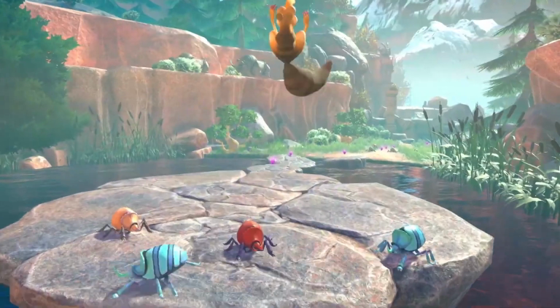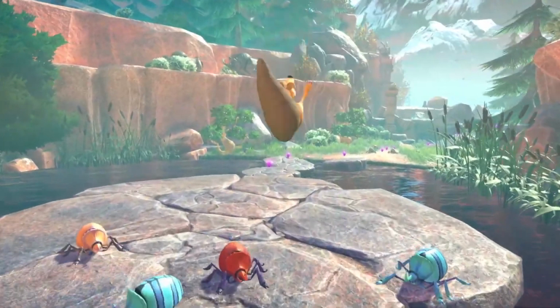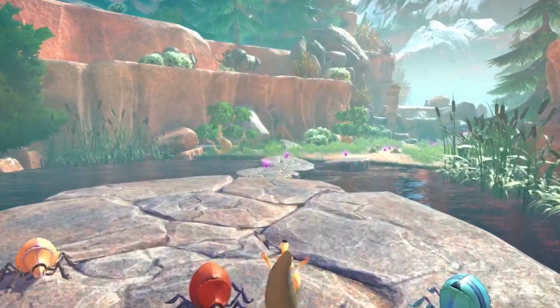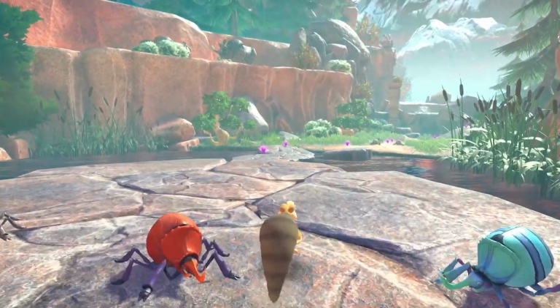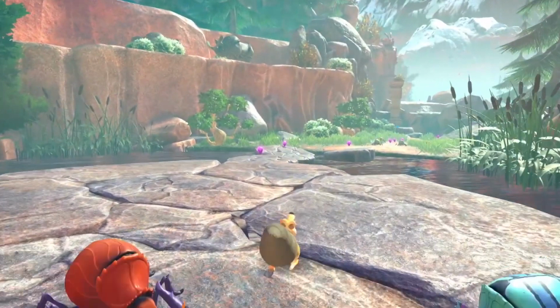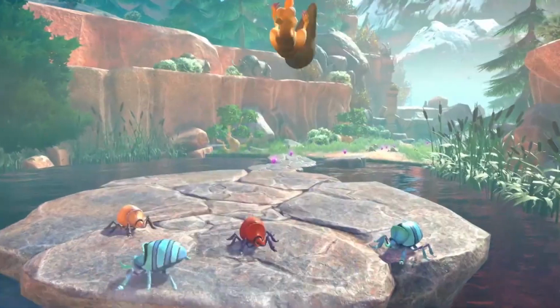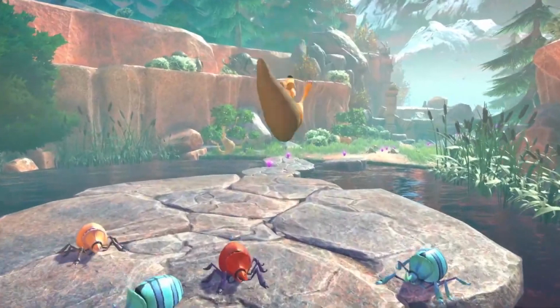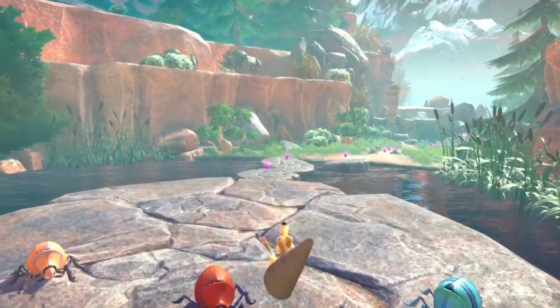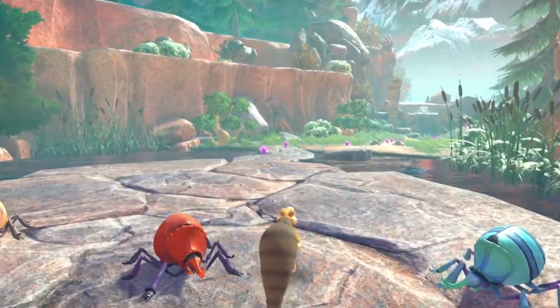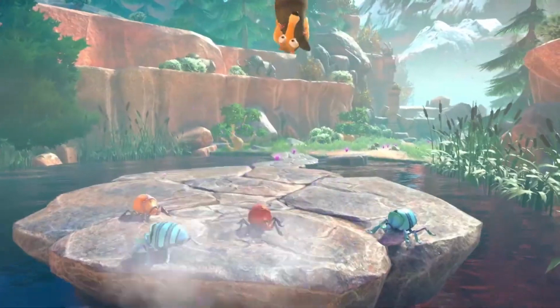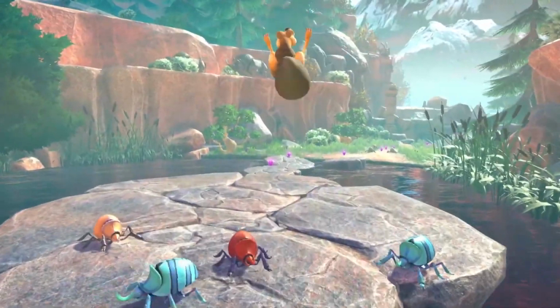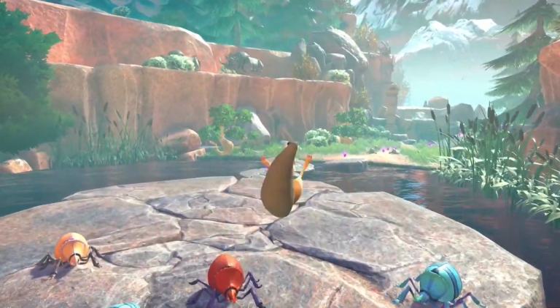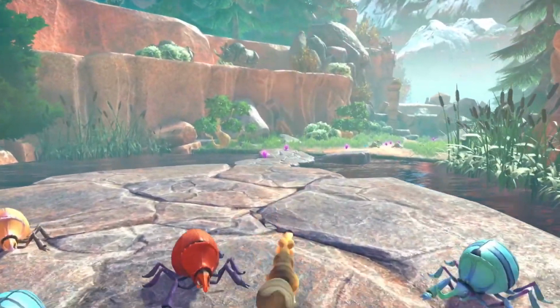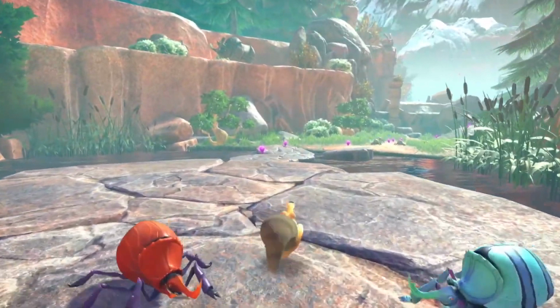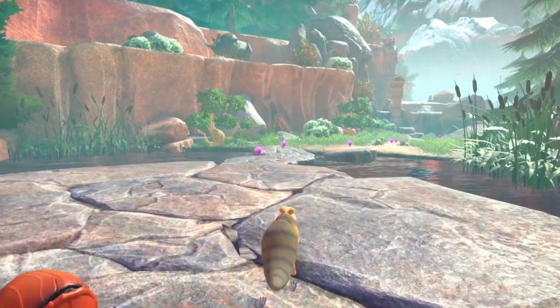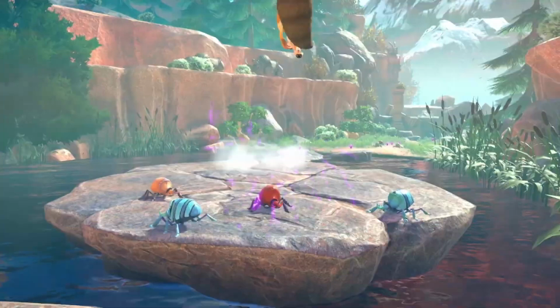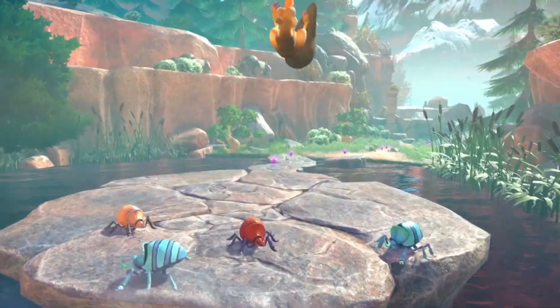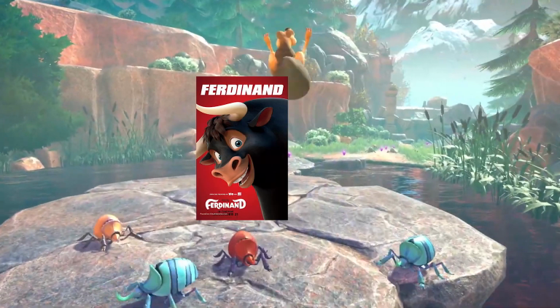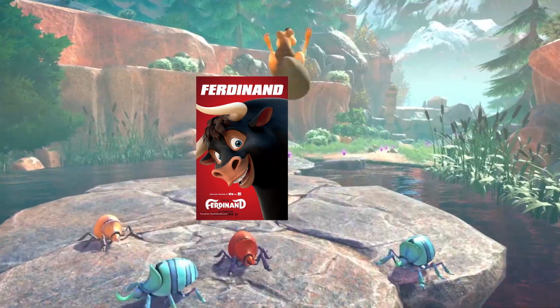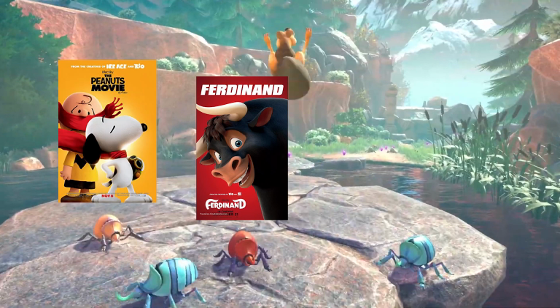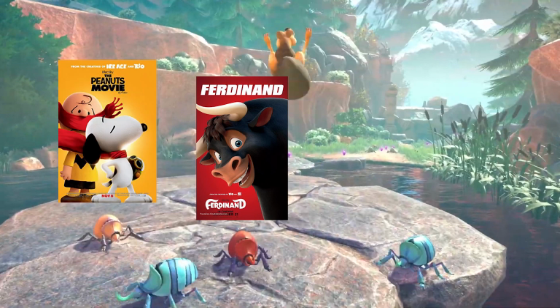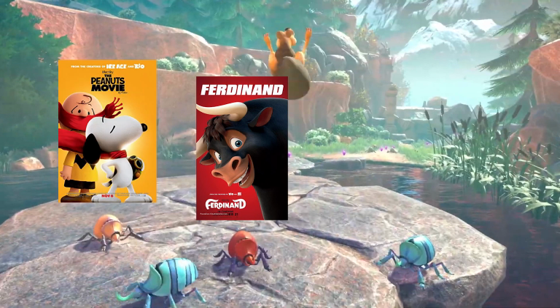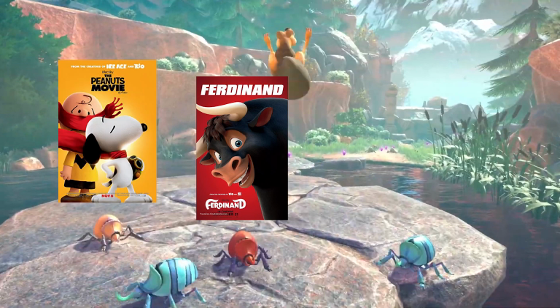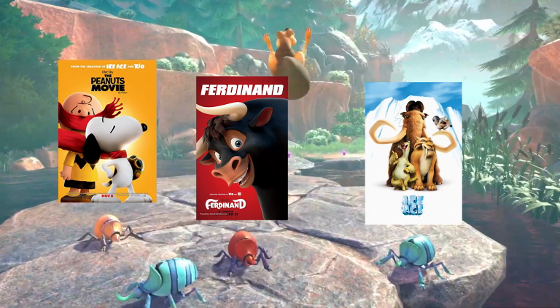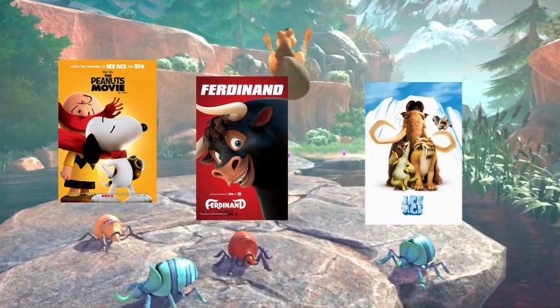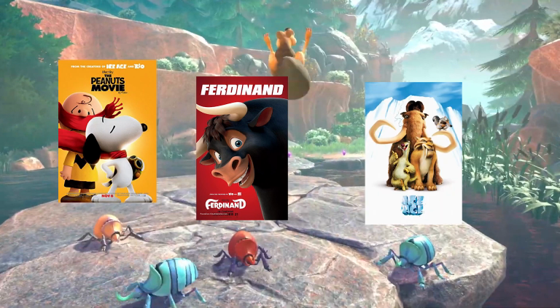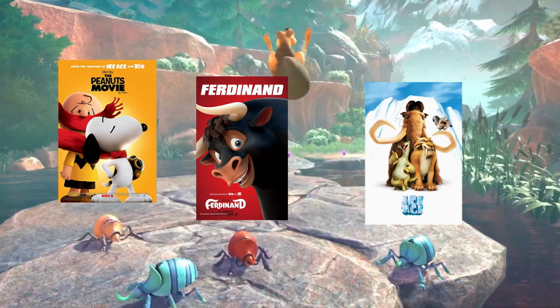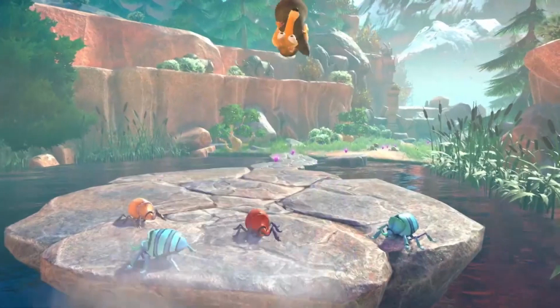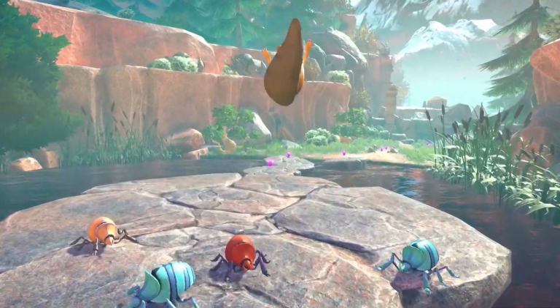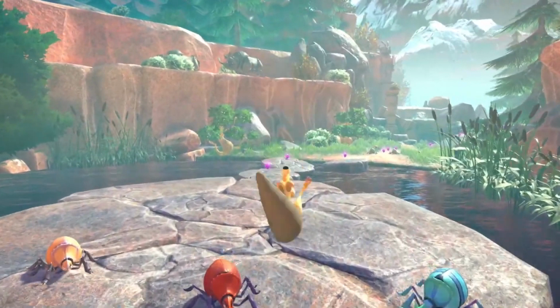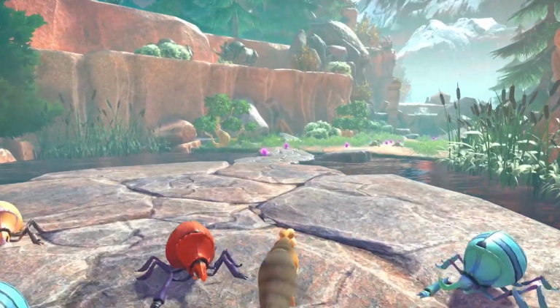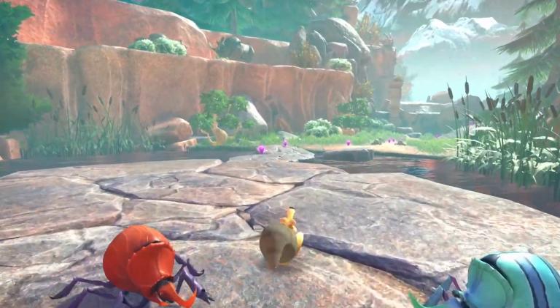Moving on, we see these color beetles. This is a really cool easter egg, because each color beetle represents a movie from Blue Sky. We got red for Ferdinand, yellow for Peanuts, and of course blue for Ice Age. This is a pretty nice reference if I do say so myself.